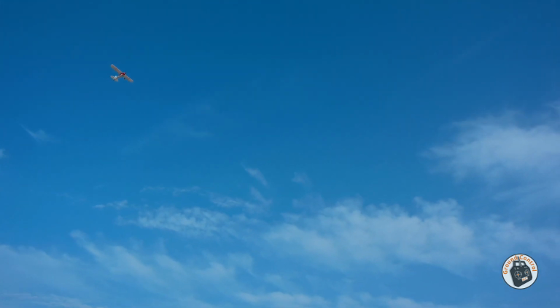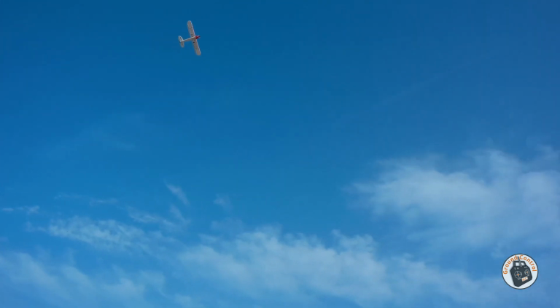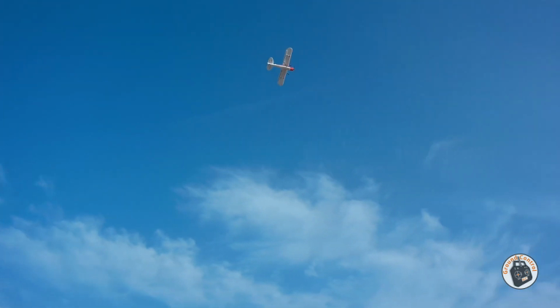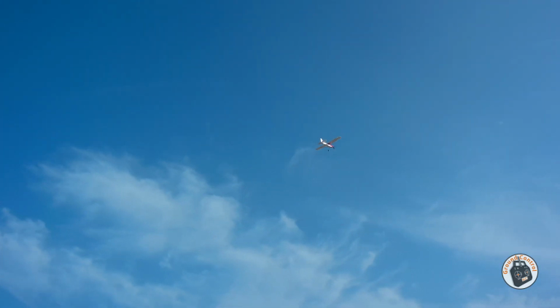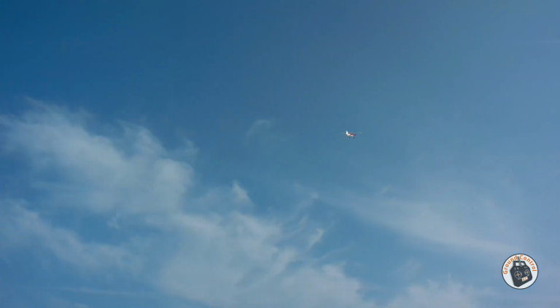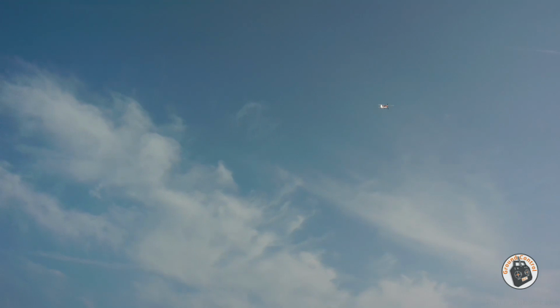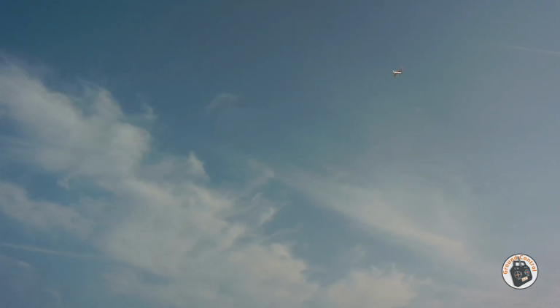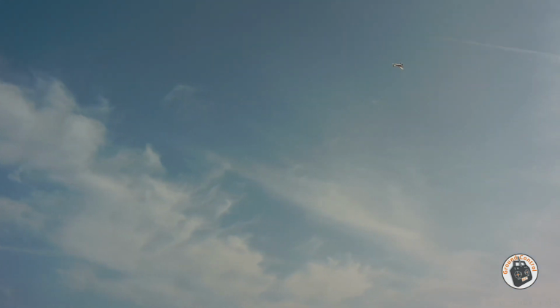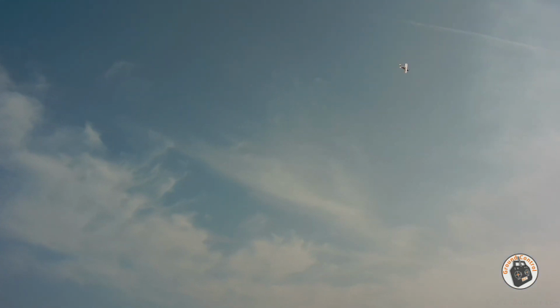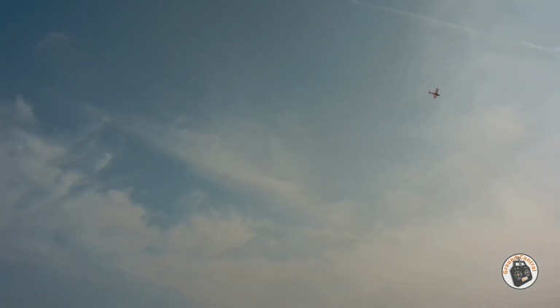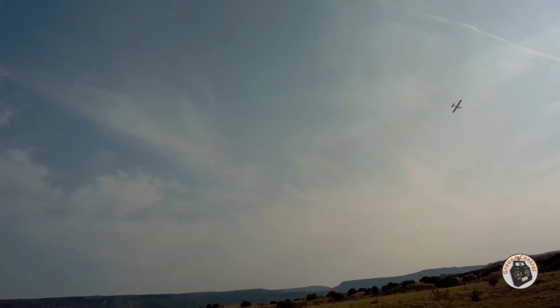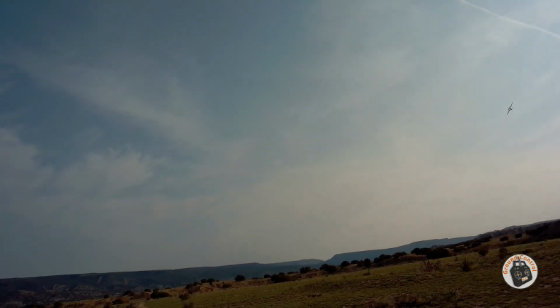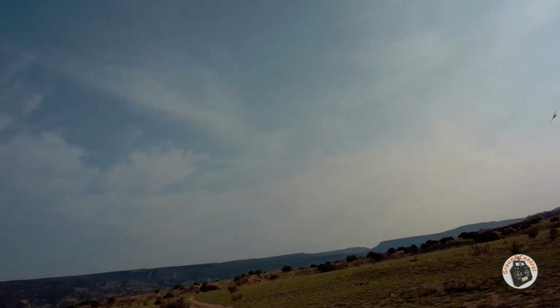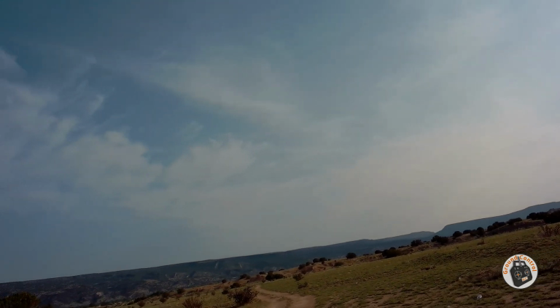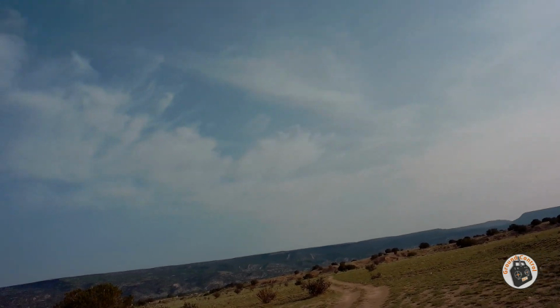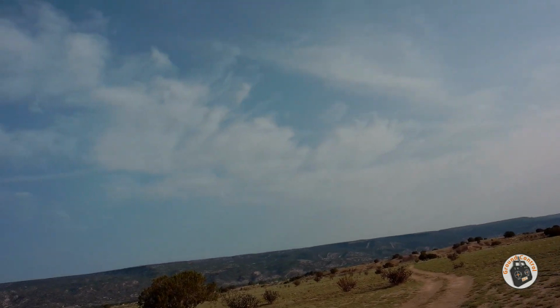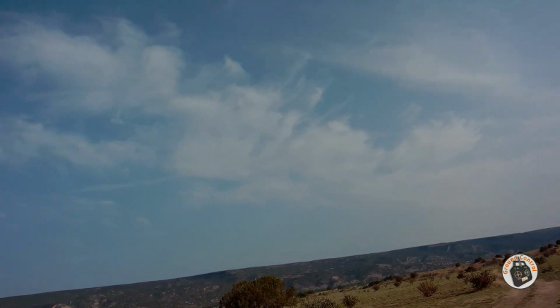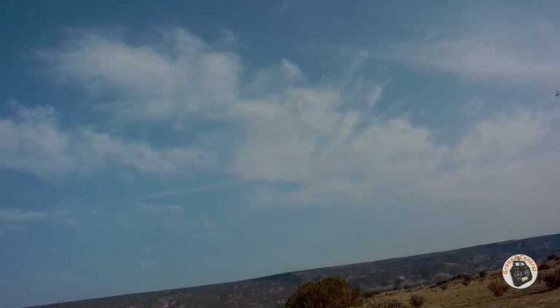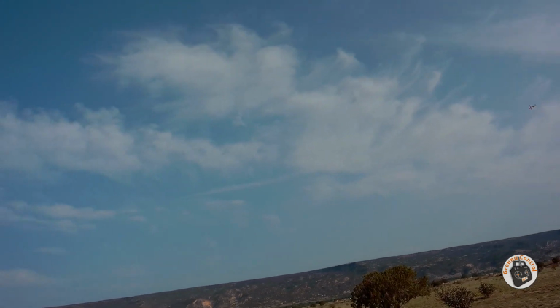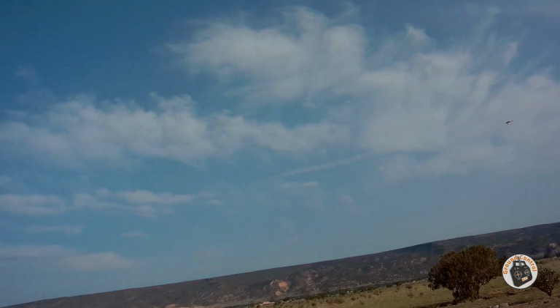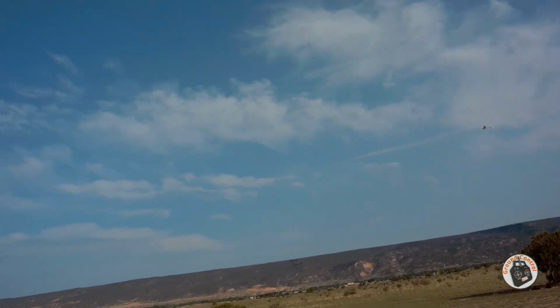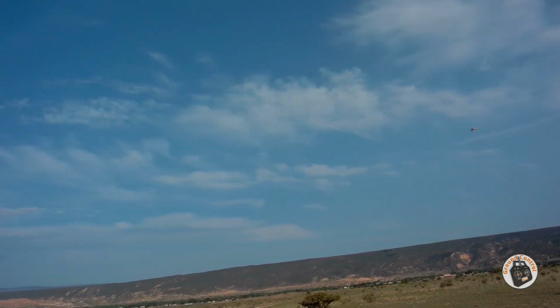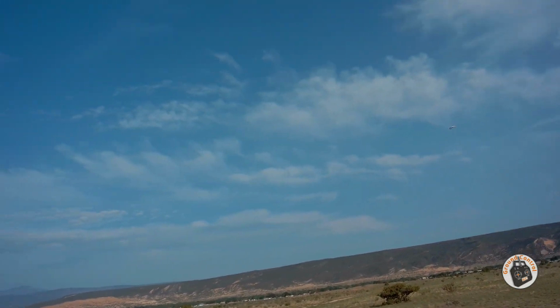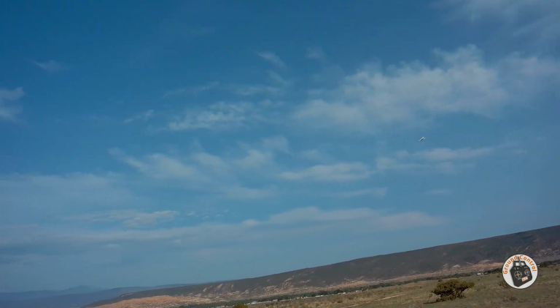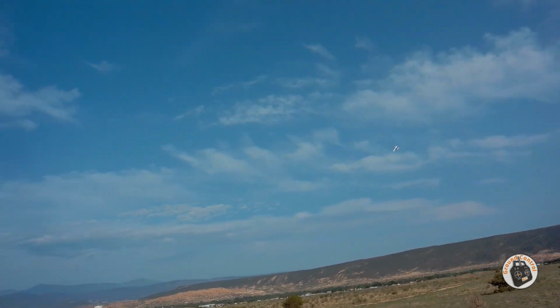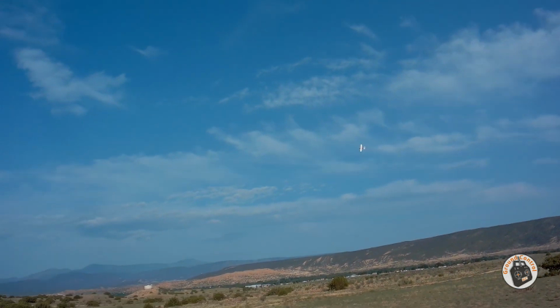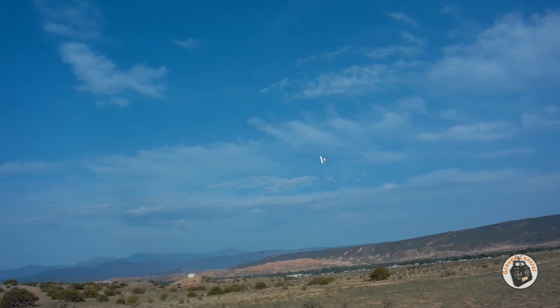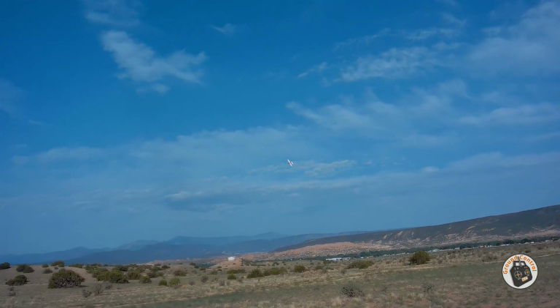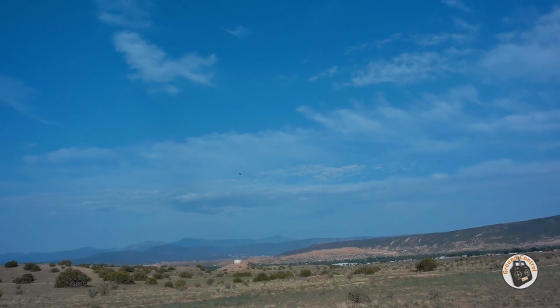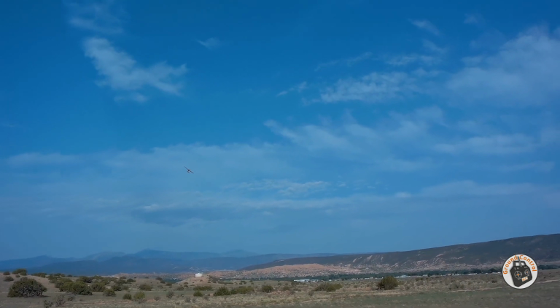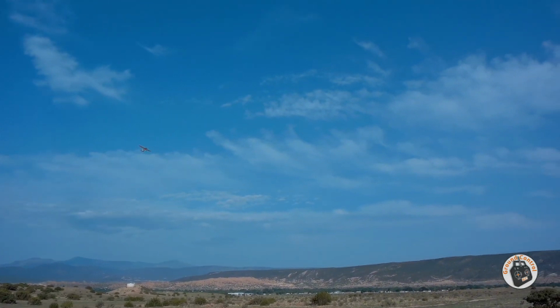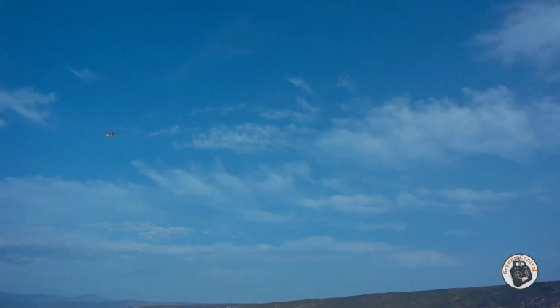I just don't have any power on this plane anymore — and that's a good thing, because I'm getting ready to convert it to brushless. This motor and gearbox are just about spent.